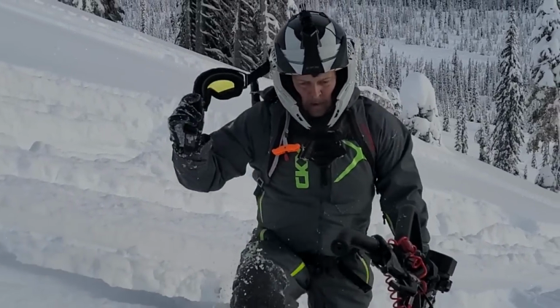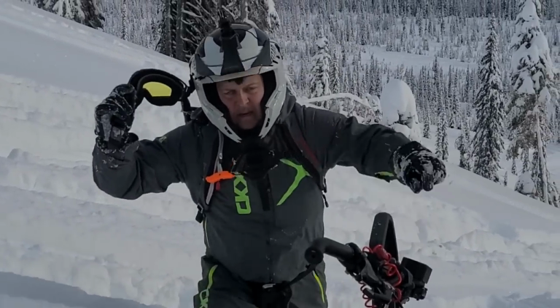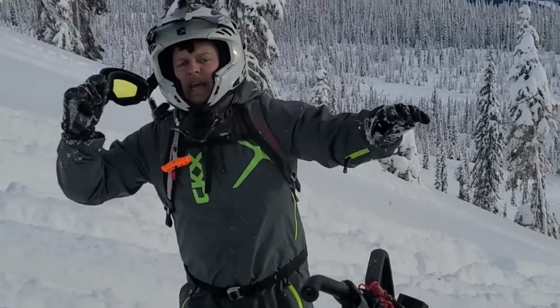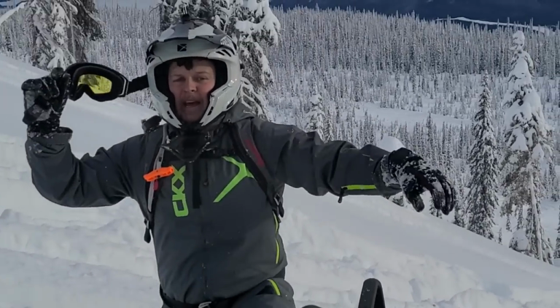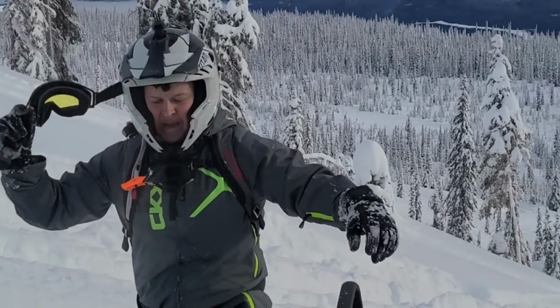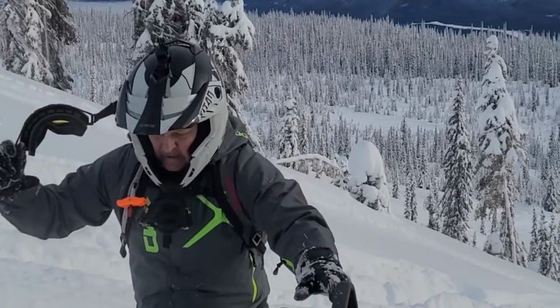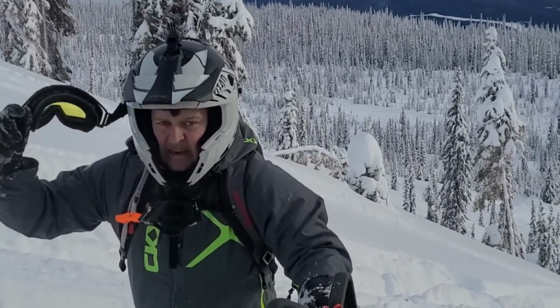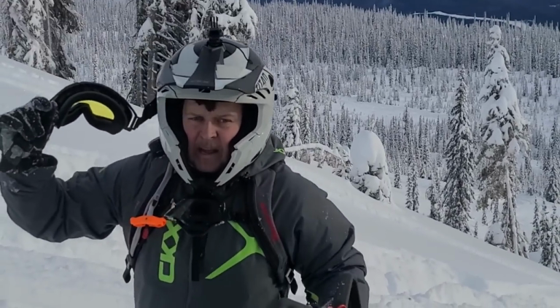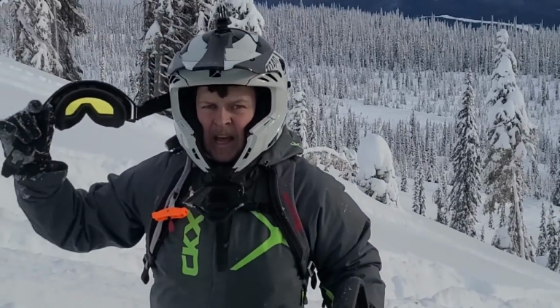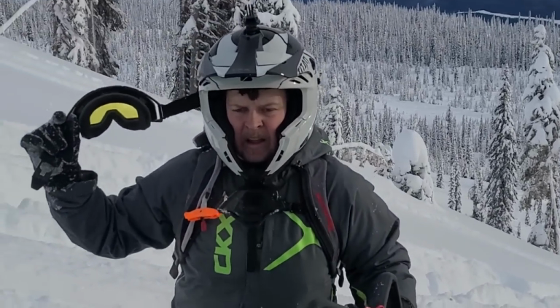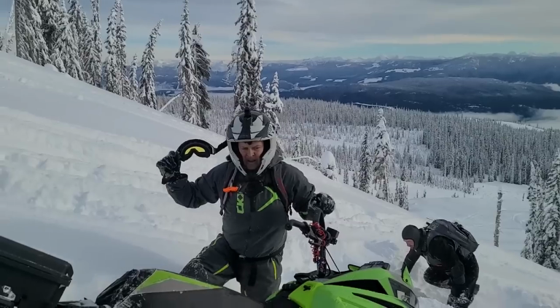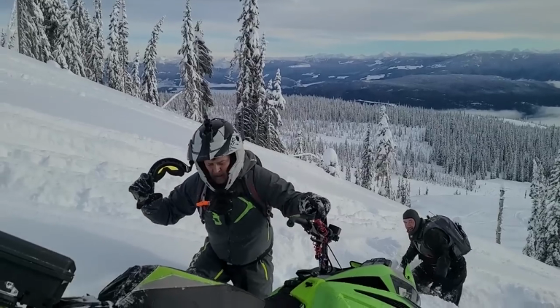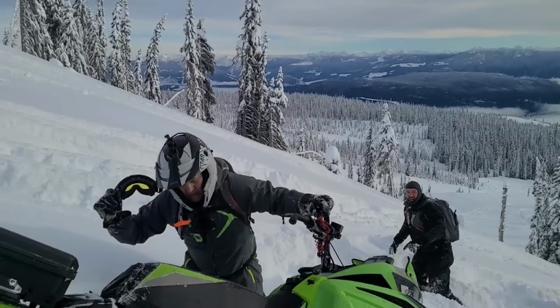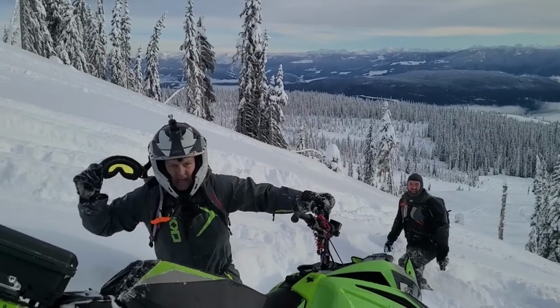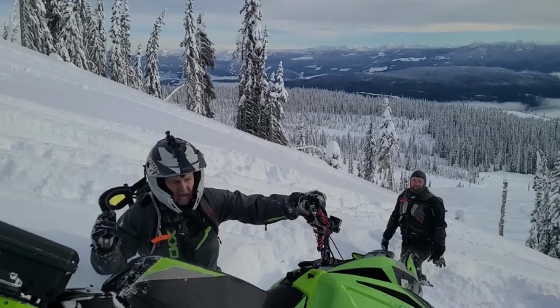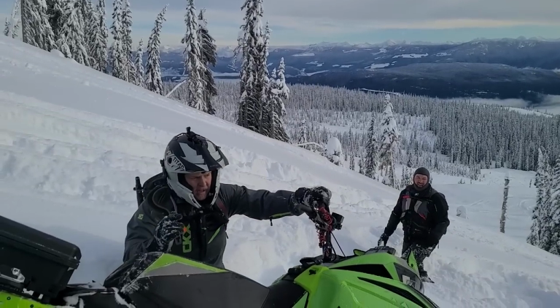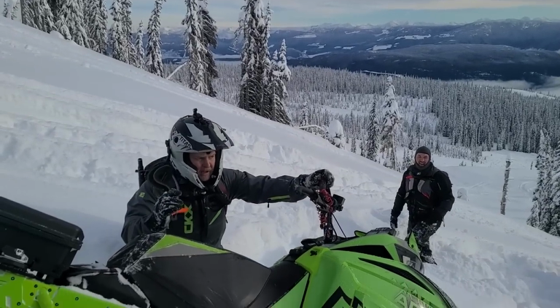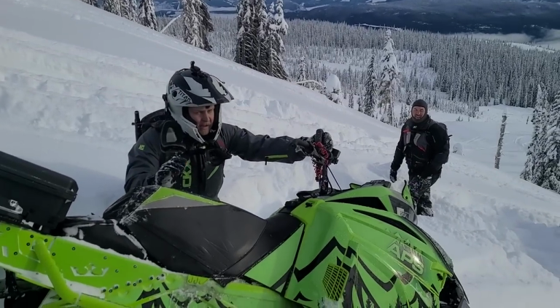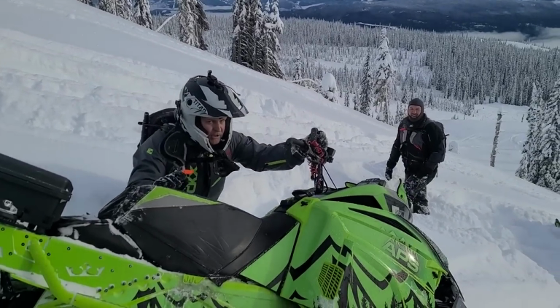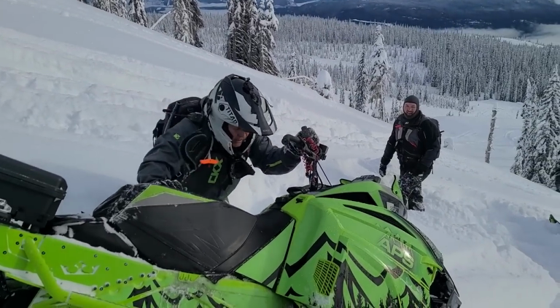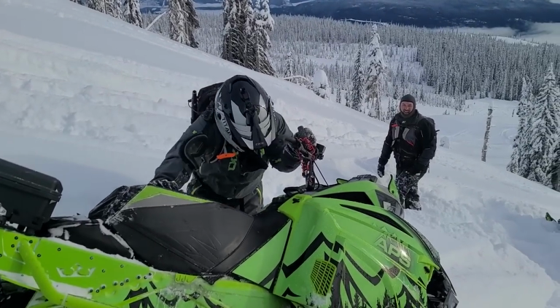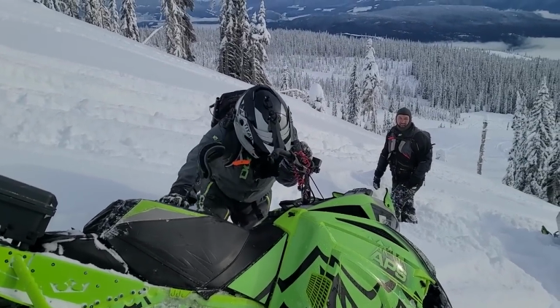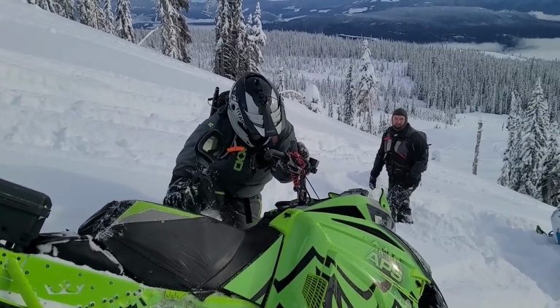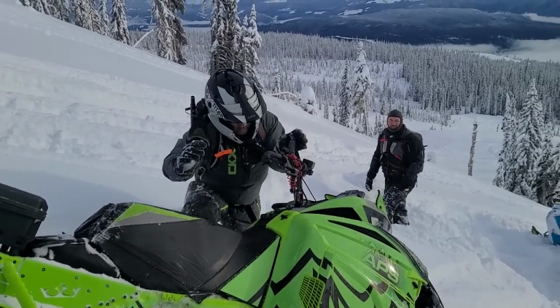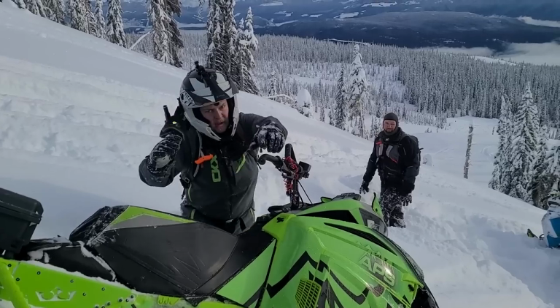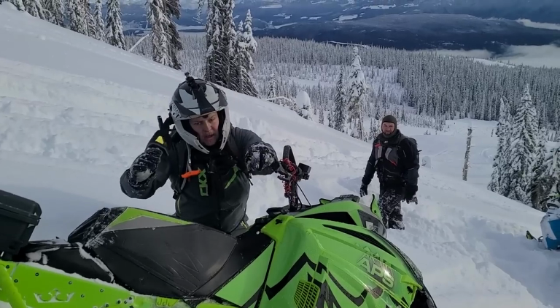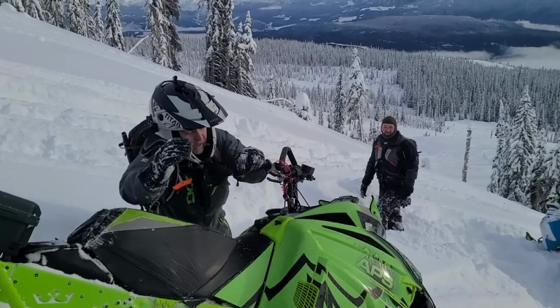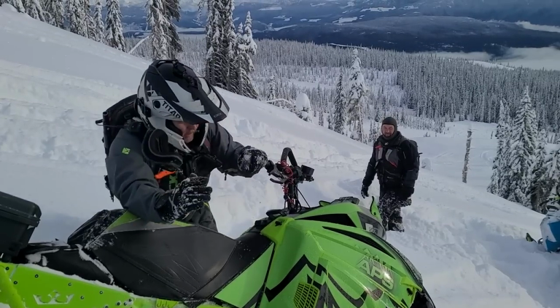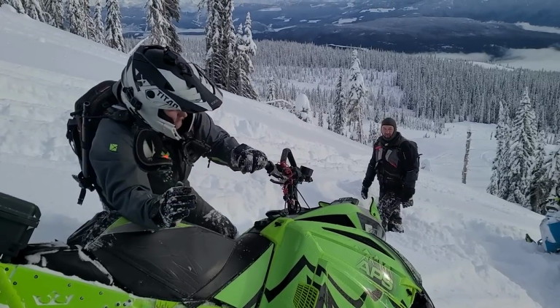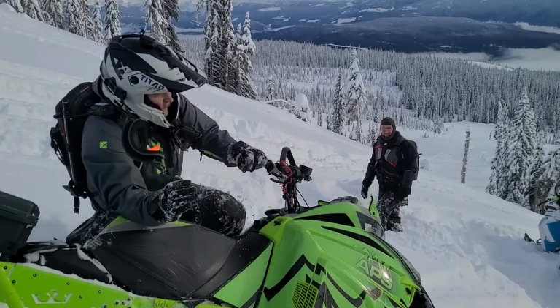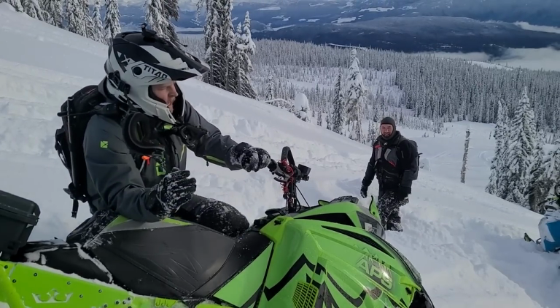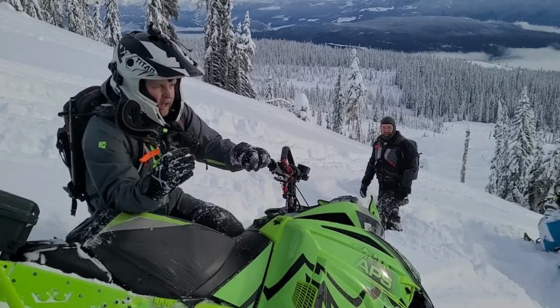What do you have to say? Alpha's running like a tip top. You liking them clutch weights? Yeah, I think I could go a little bit lighter, but it's hard to say.